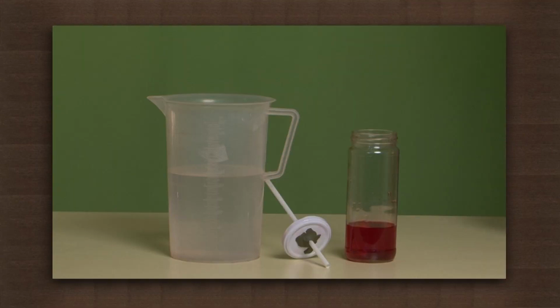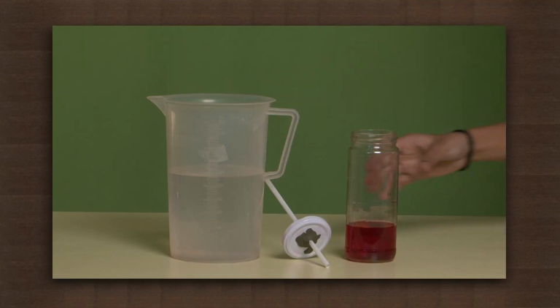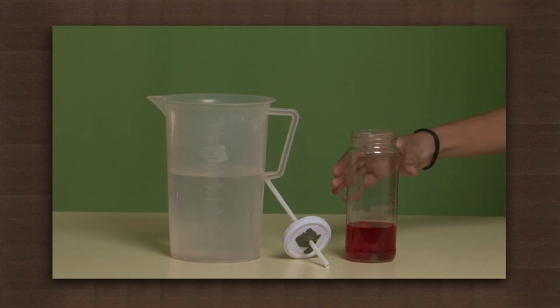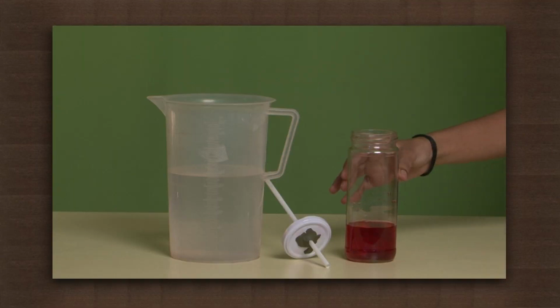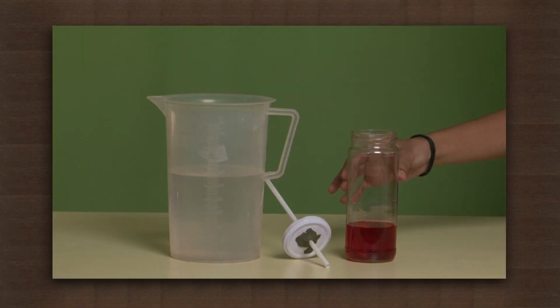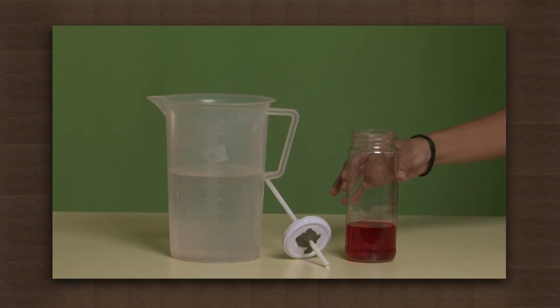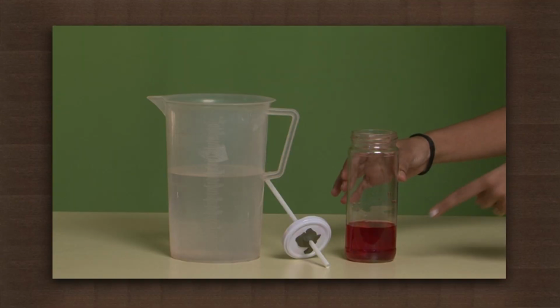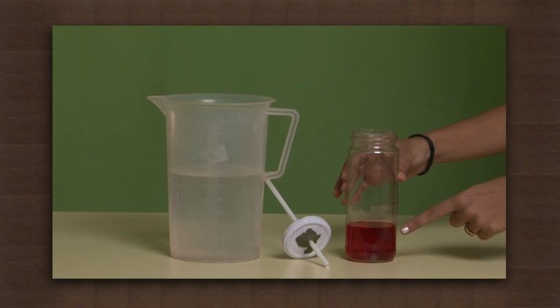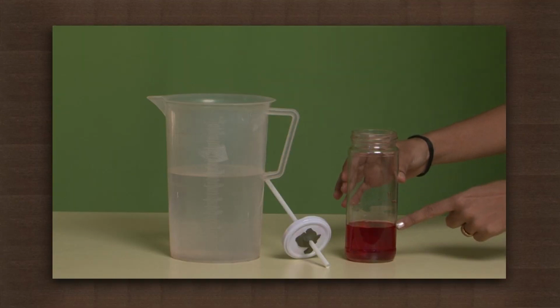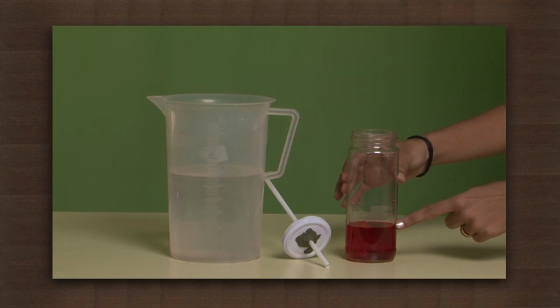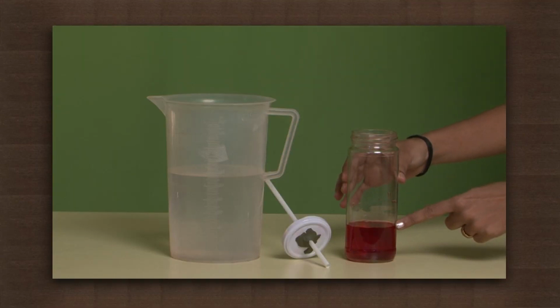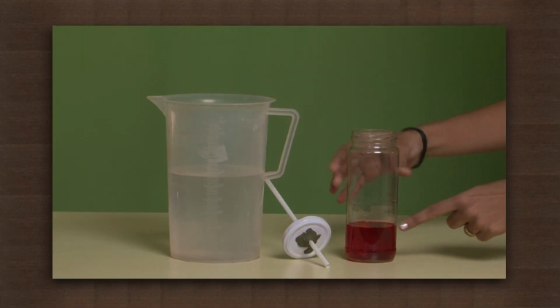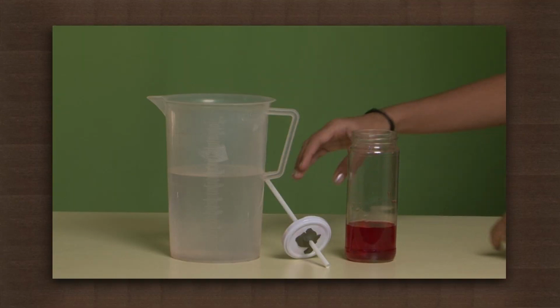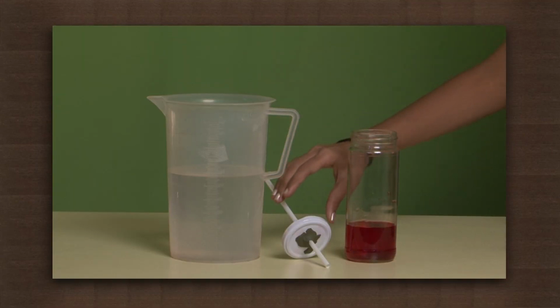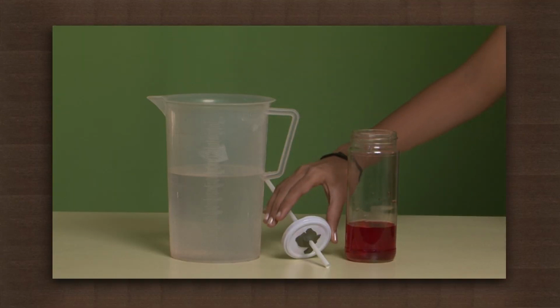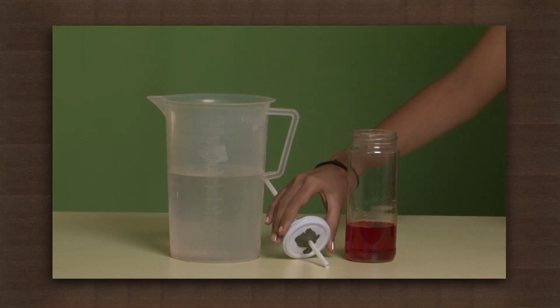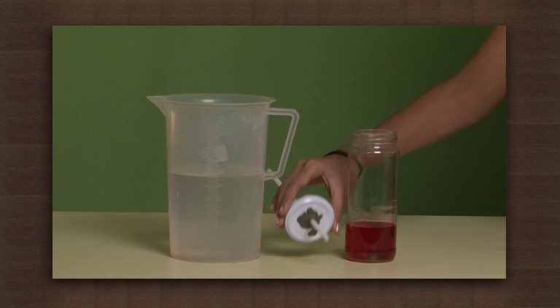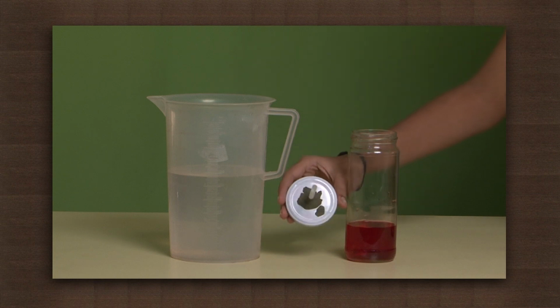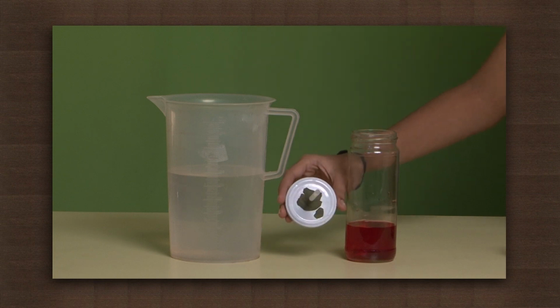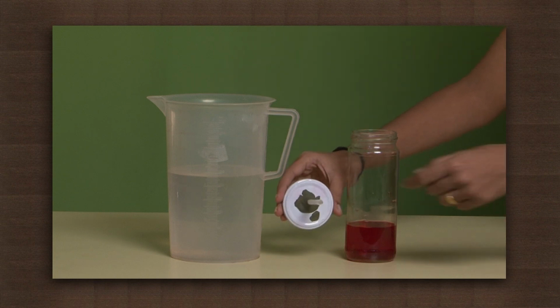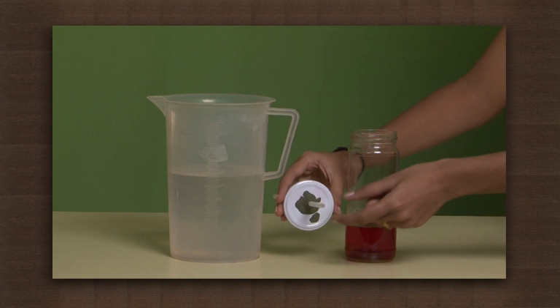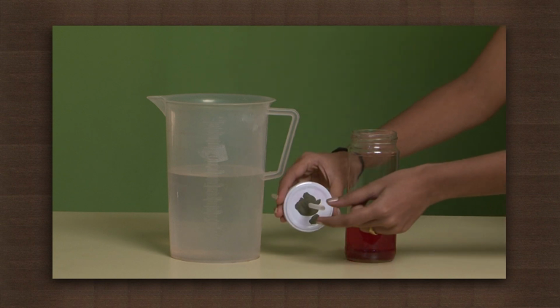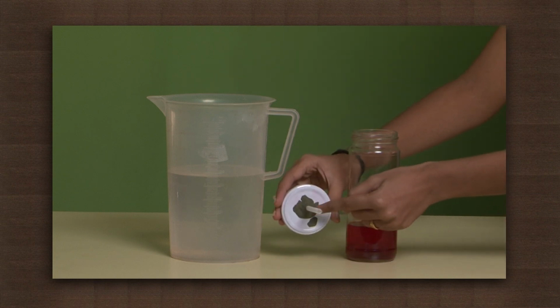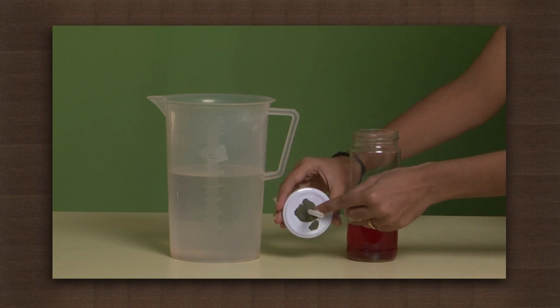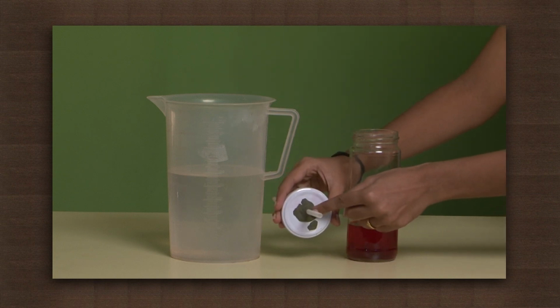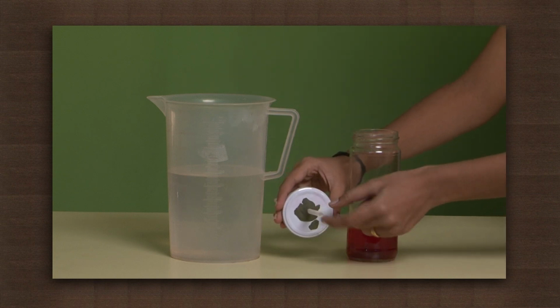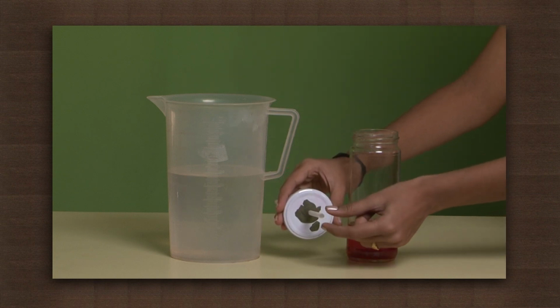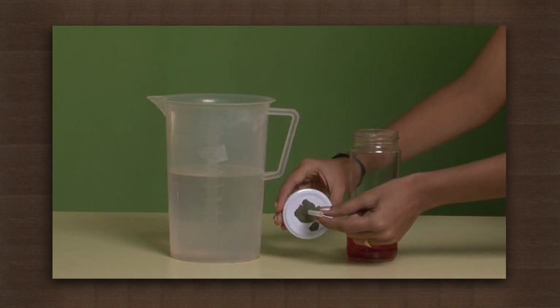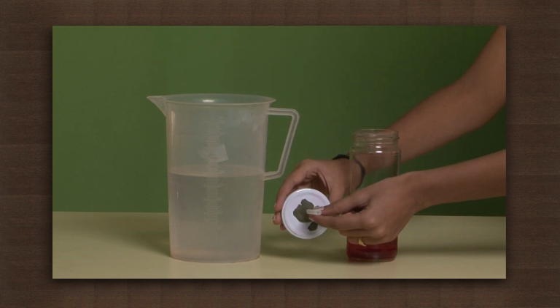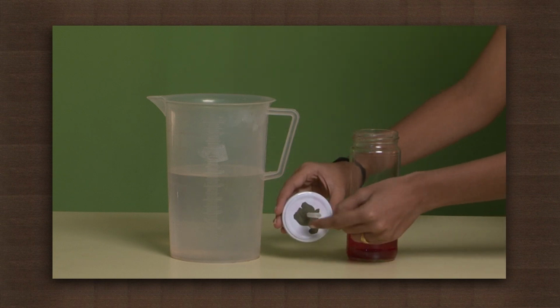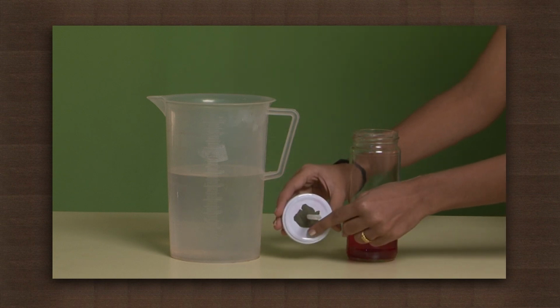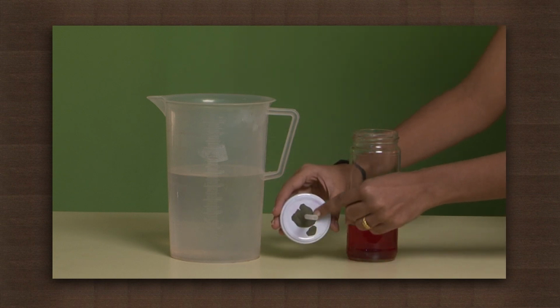We need a jar filled with water up to one-fourth of its height. We have made a hole in the jar lid and inserted a straw through it, and sealed the hole with plasticine.